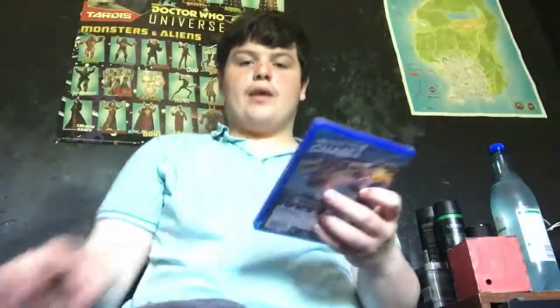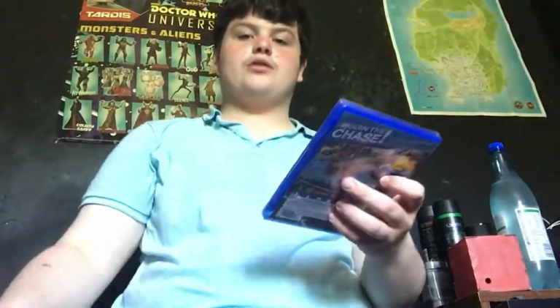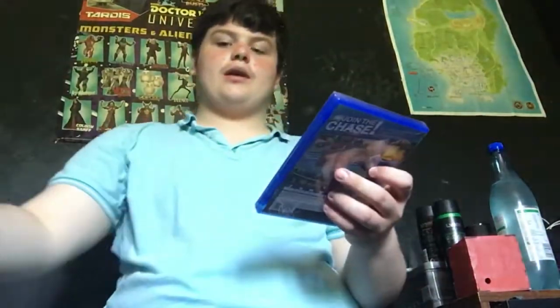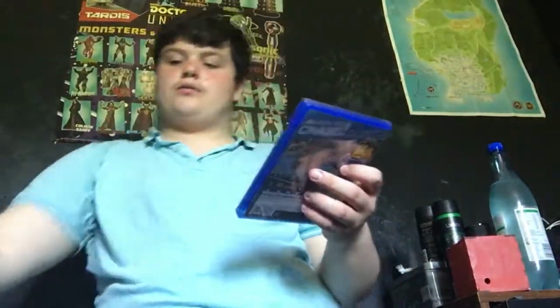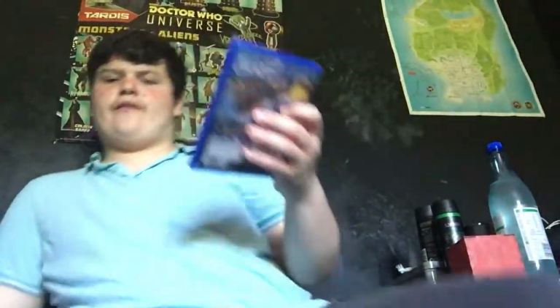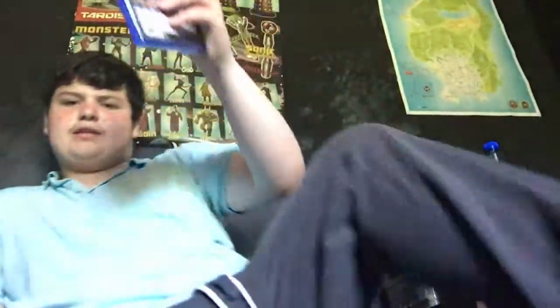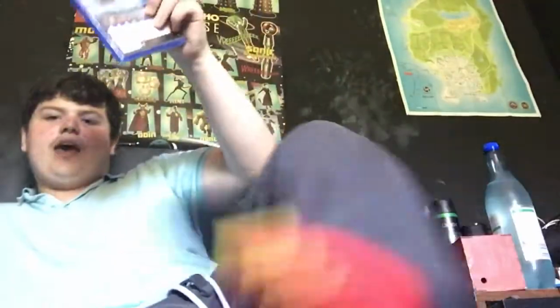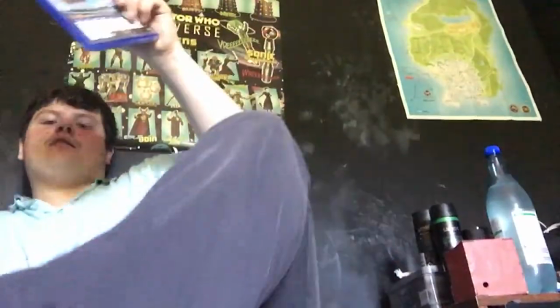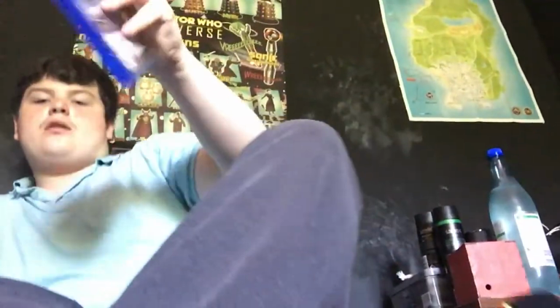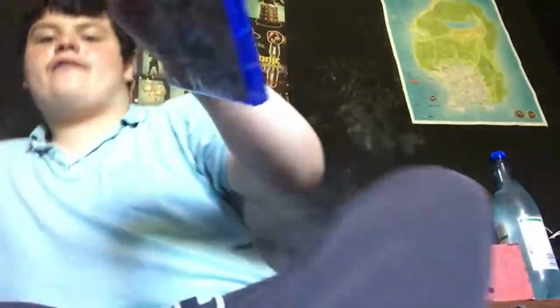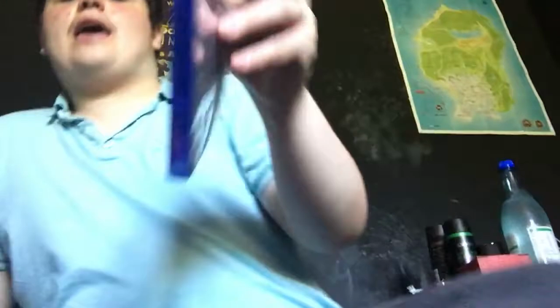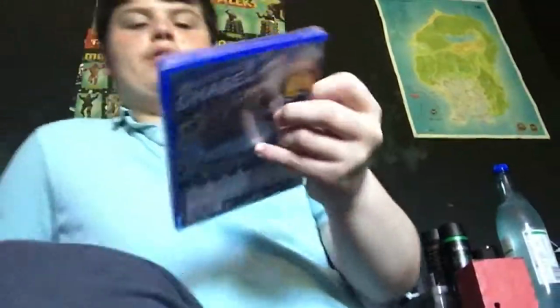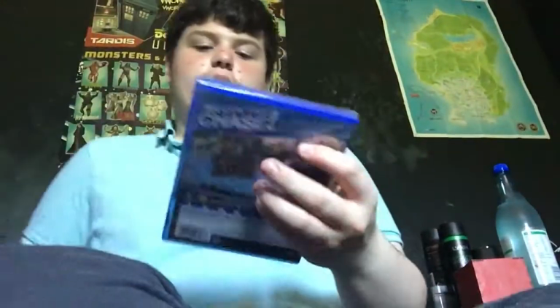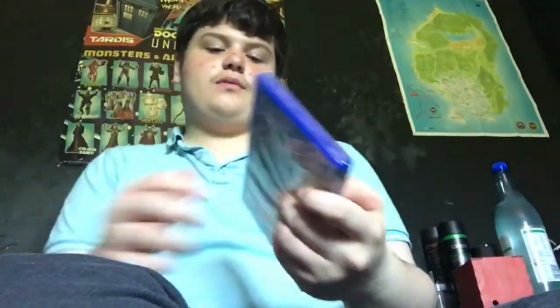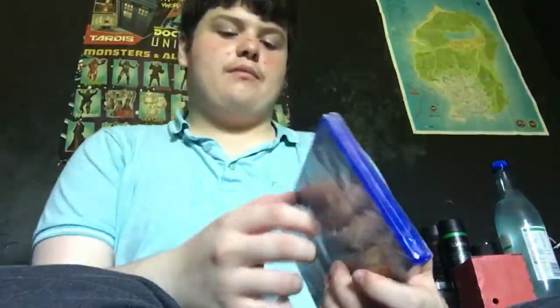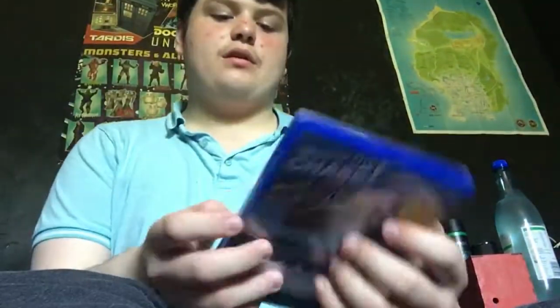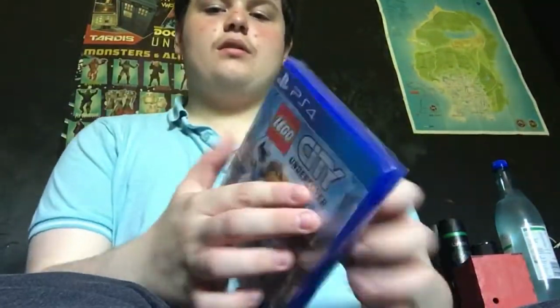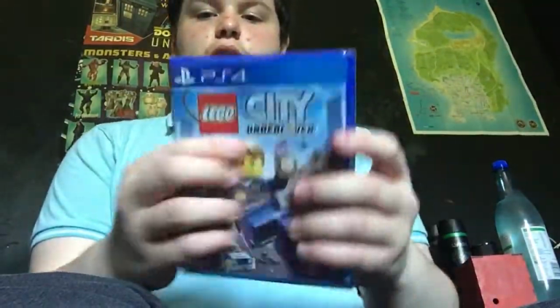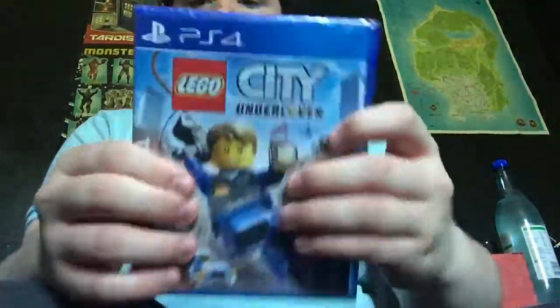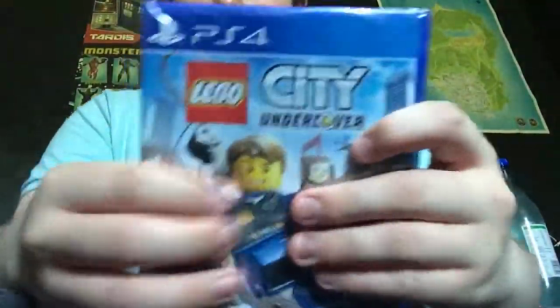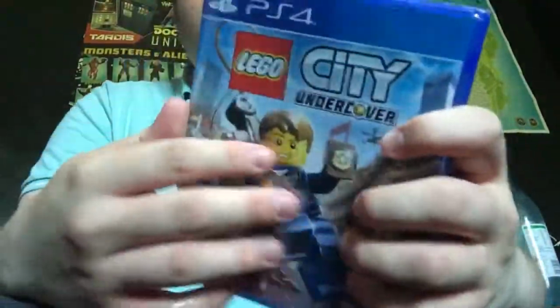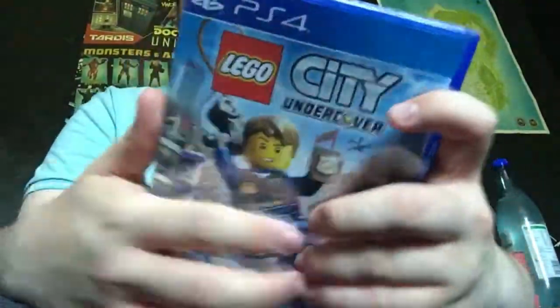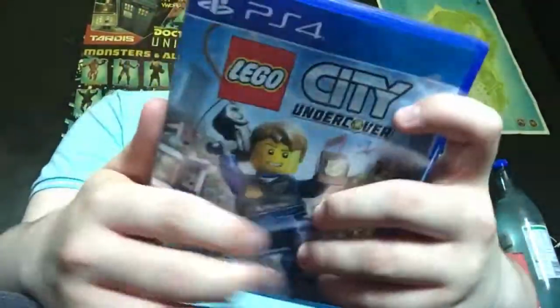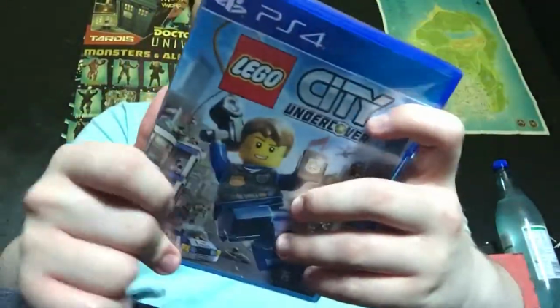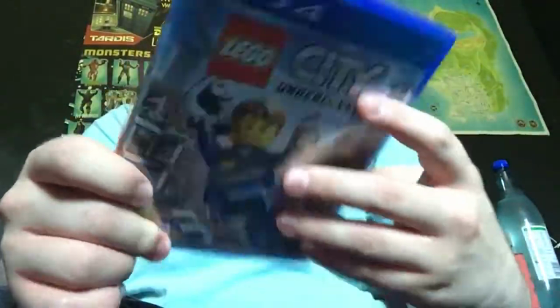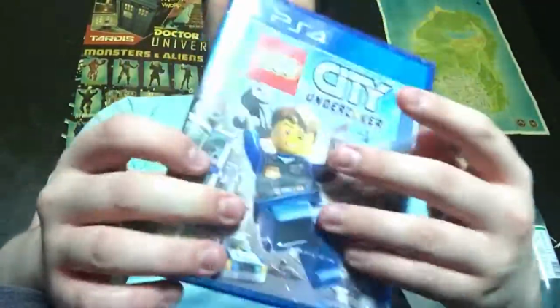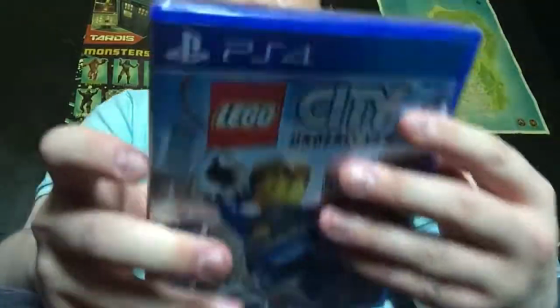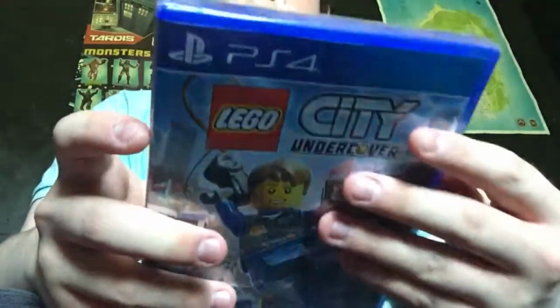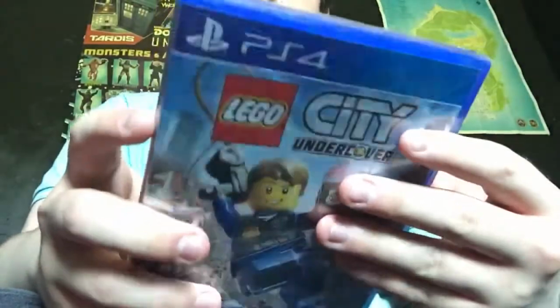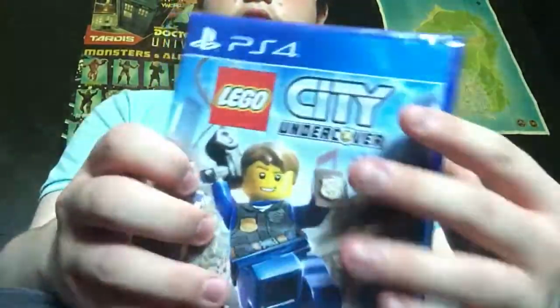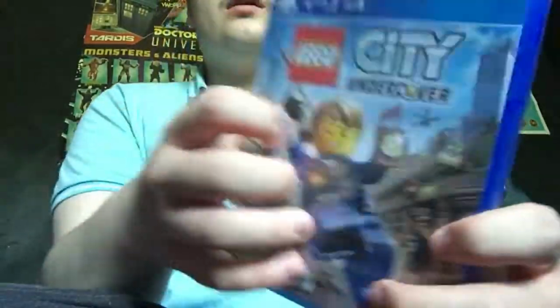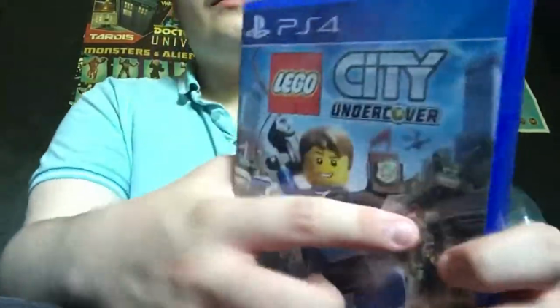Hey guys, it's Jake Park here, welcome to another video. Today I have a game unboxing — I bought a game, get sealed, brand spanking new, and it is Lego City Undercover.